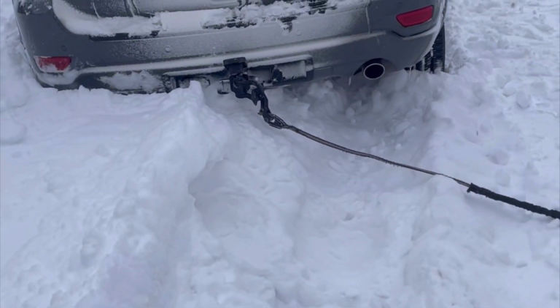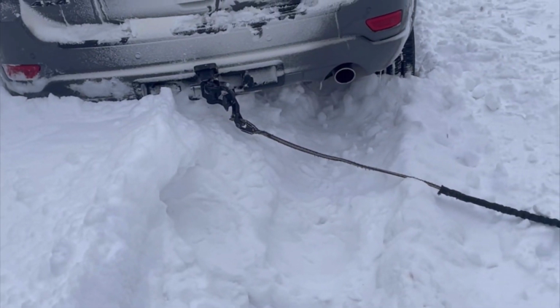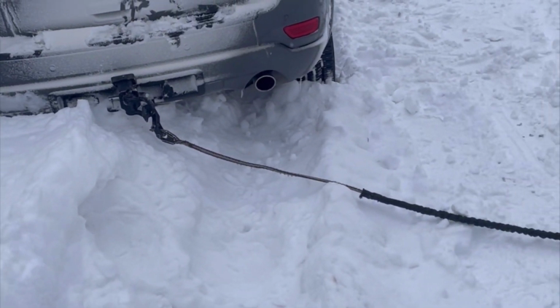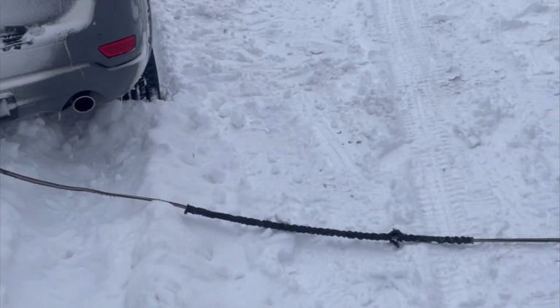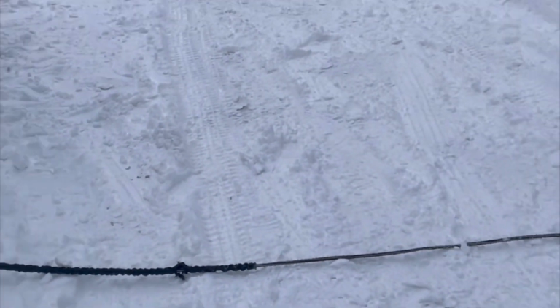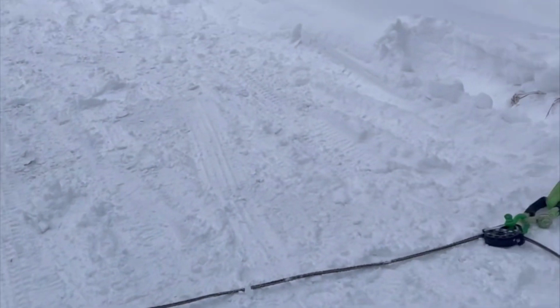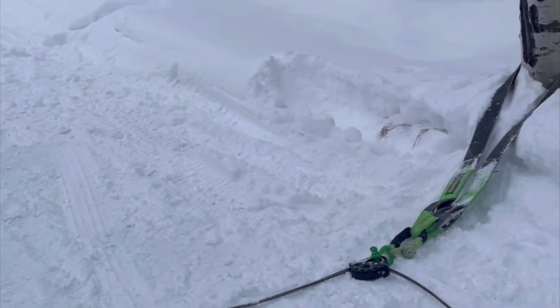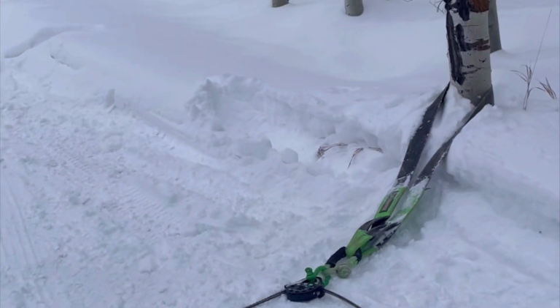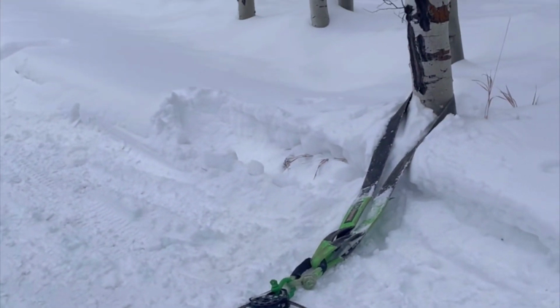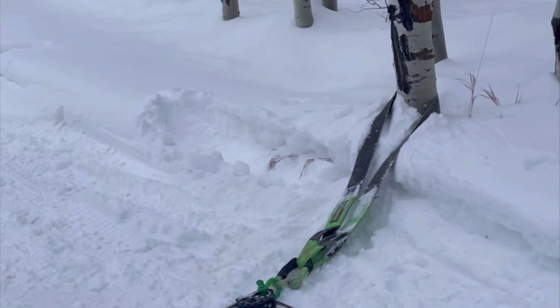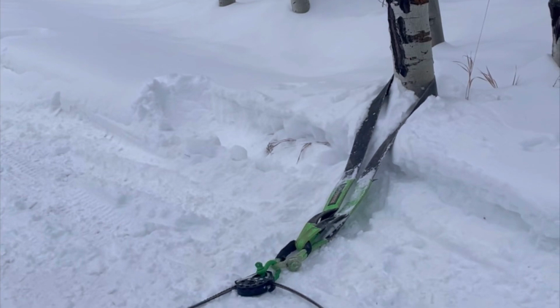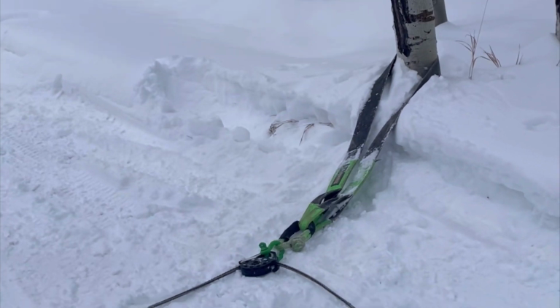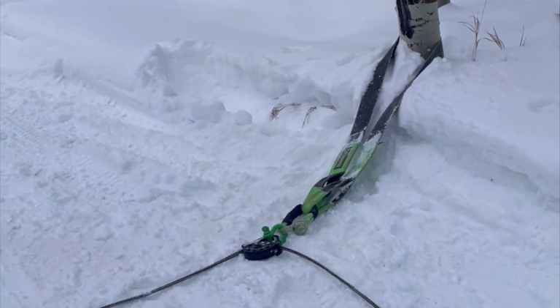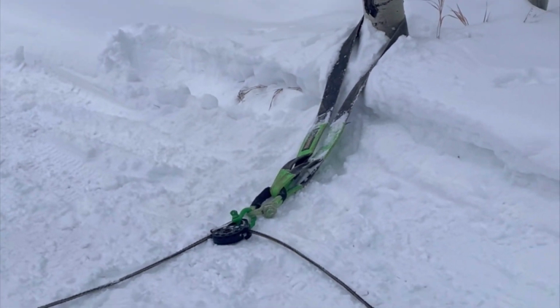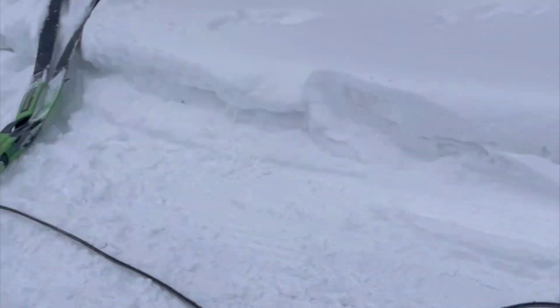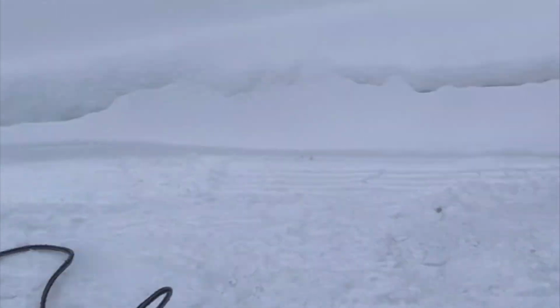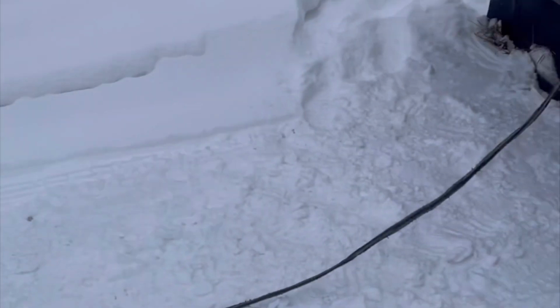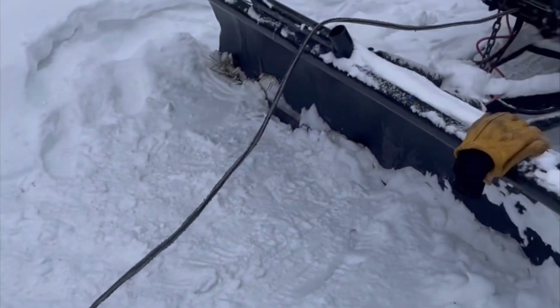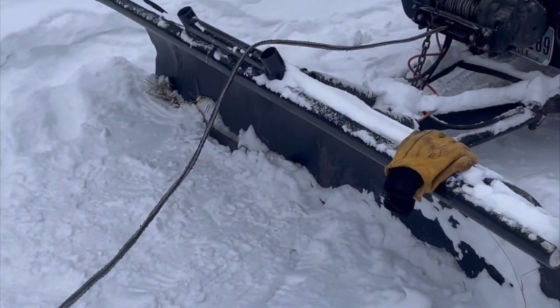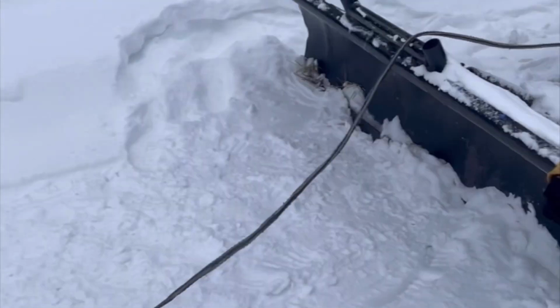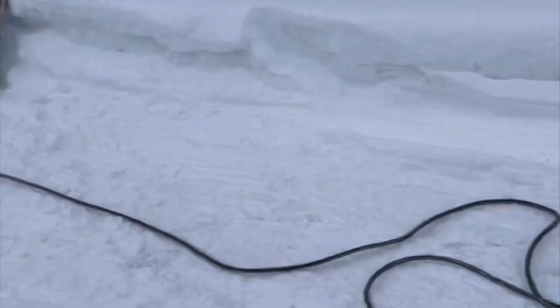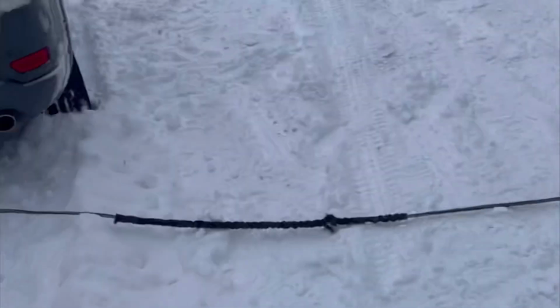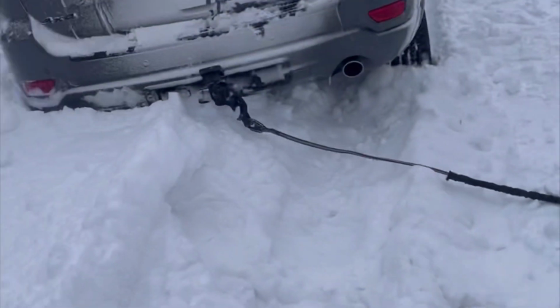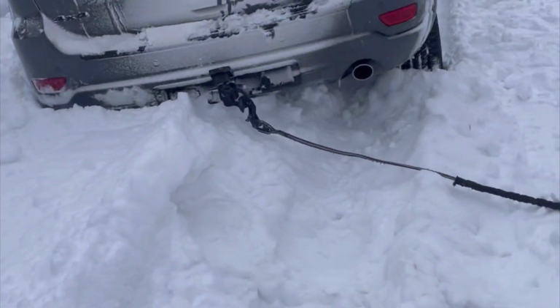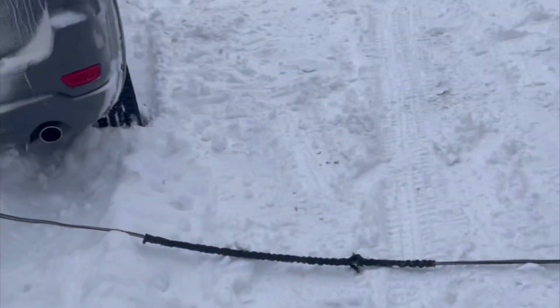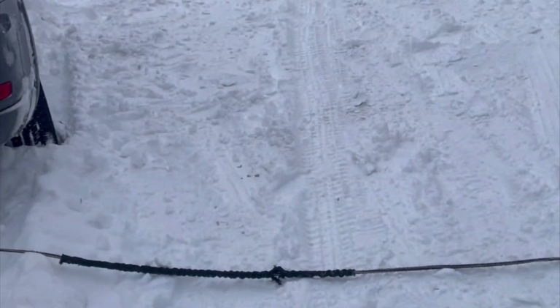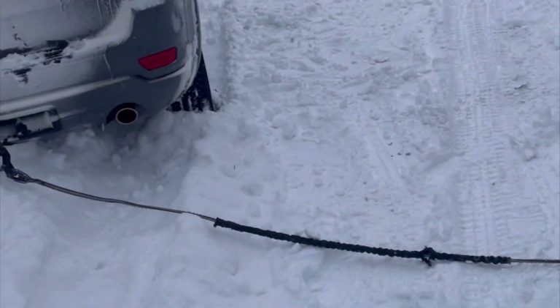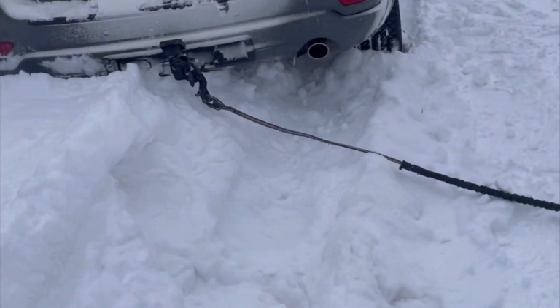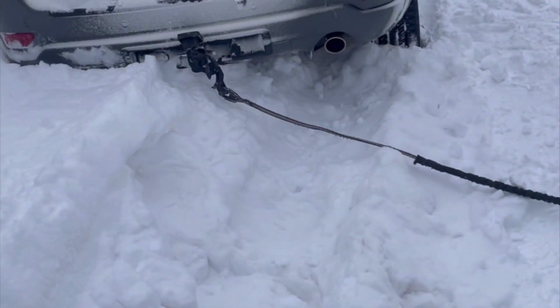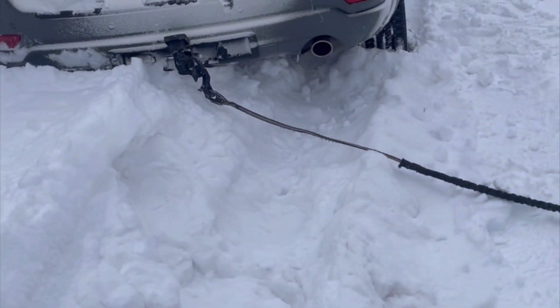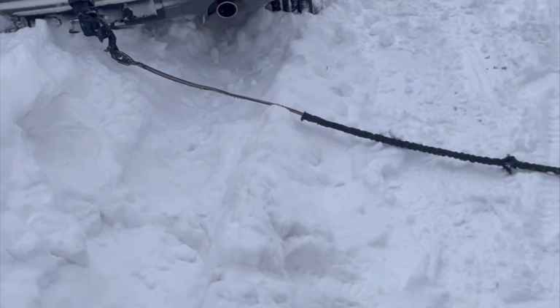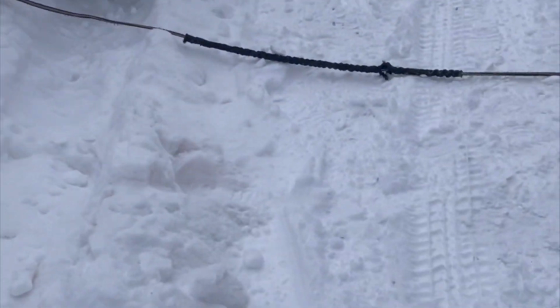So the plan is we got the winch hooked up to the Rhino Tree Saver with a snatch block, back to Miranda. We're going to pull the back end over and out, and then pull the vehicle down and out.